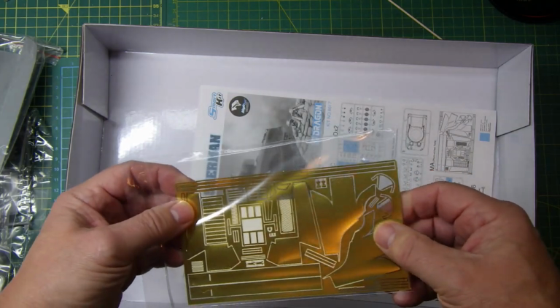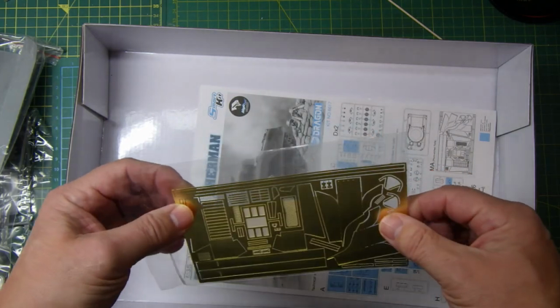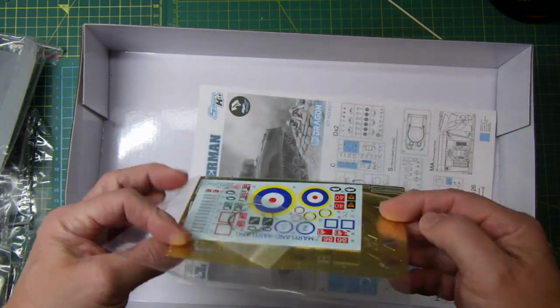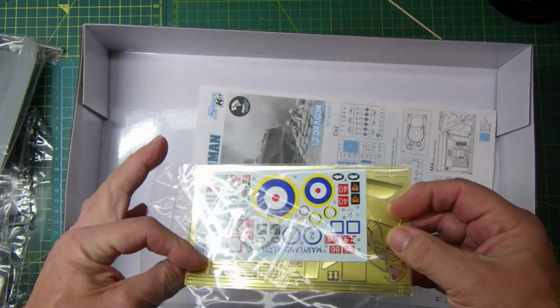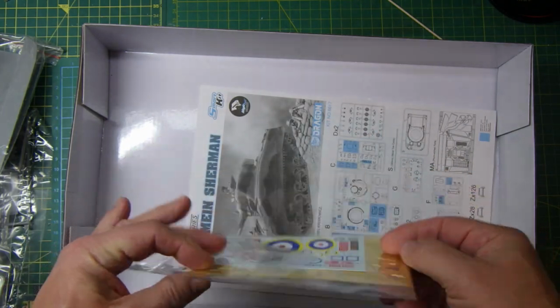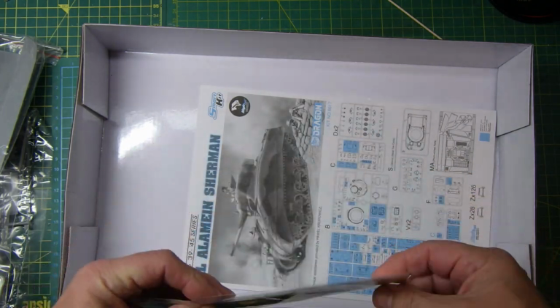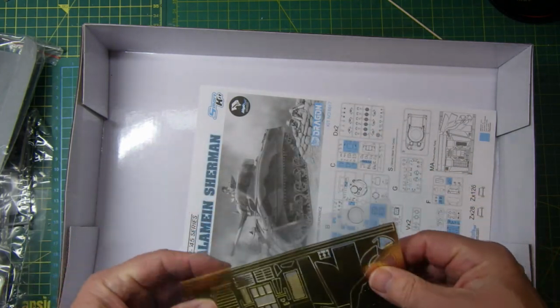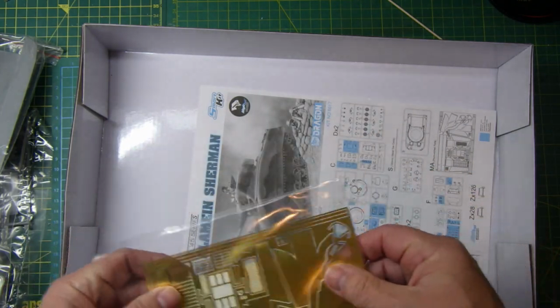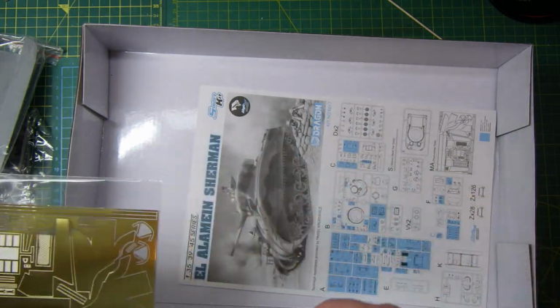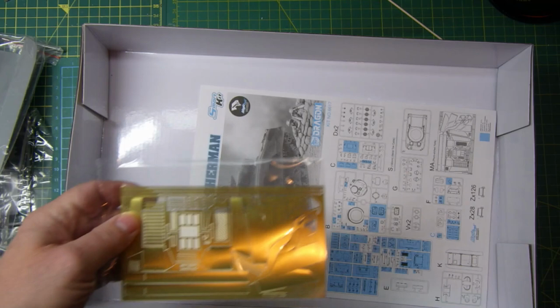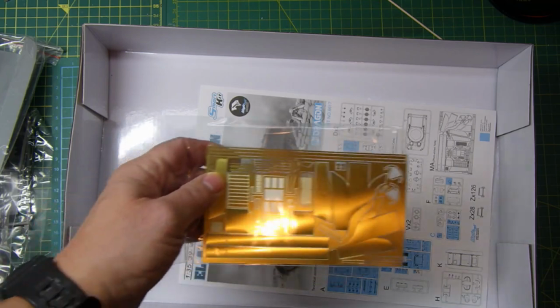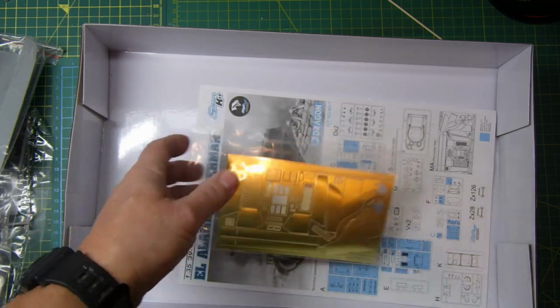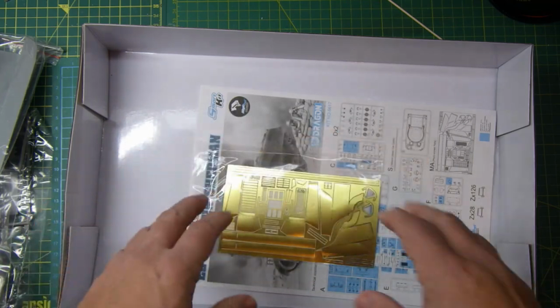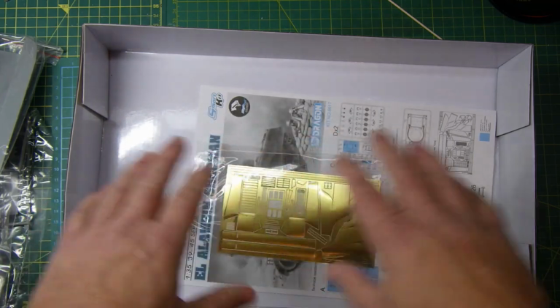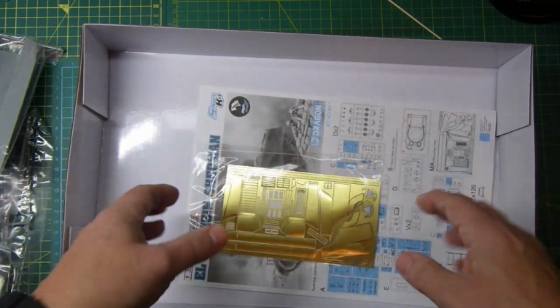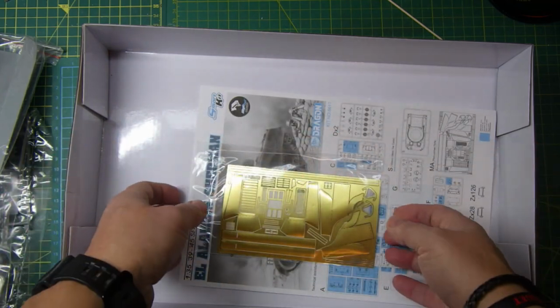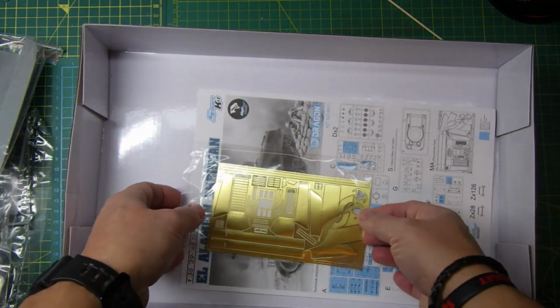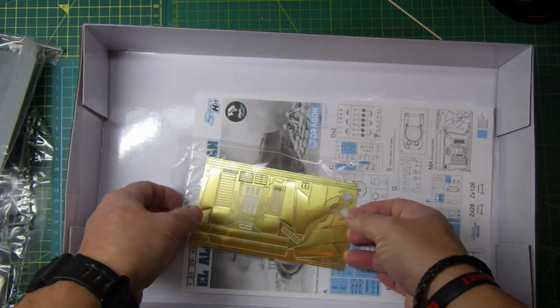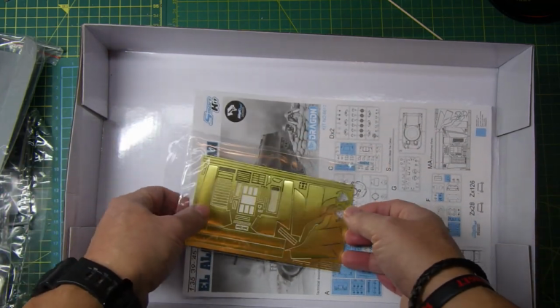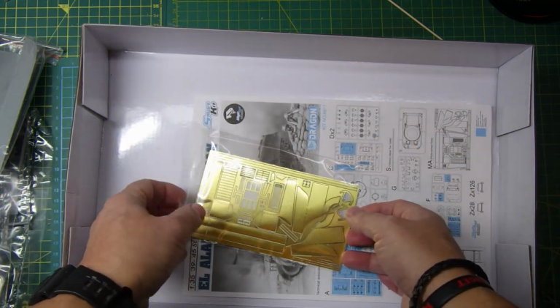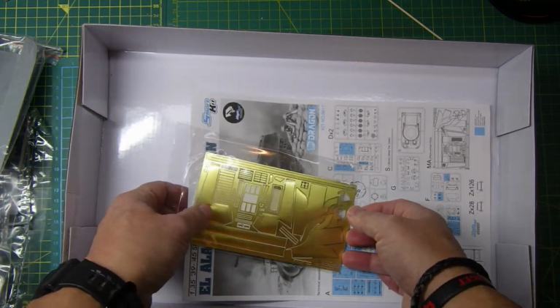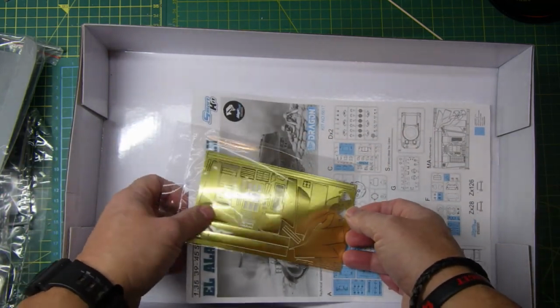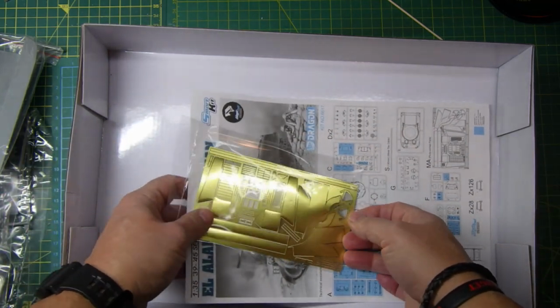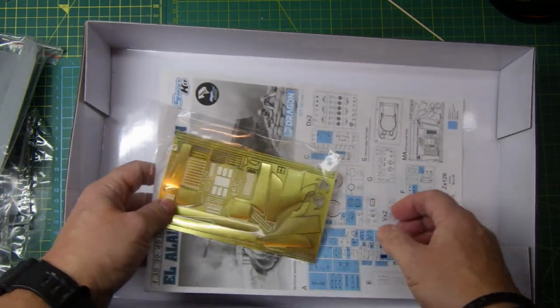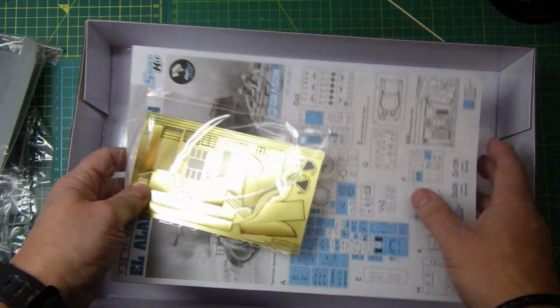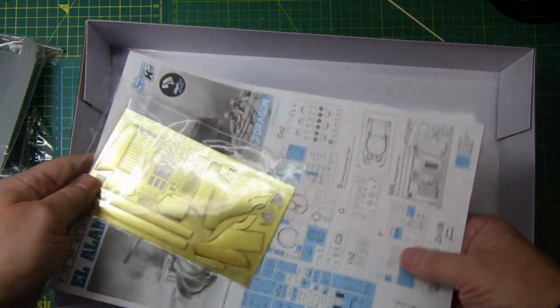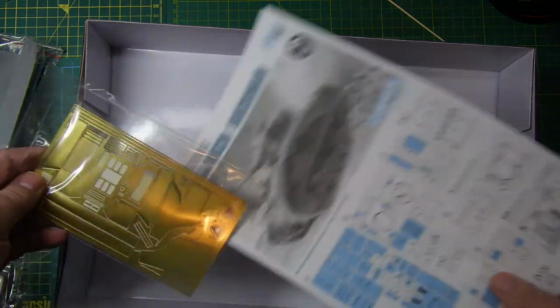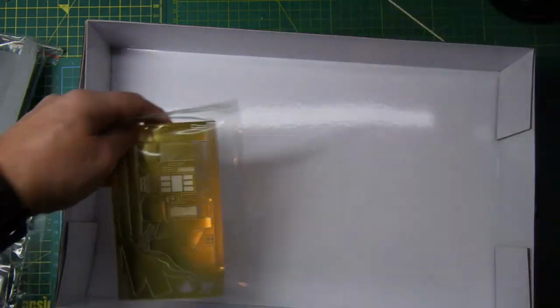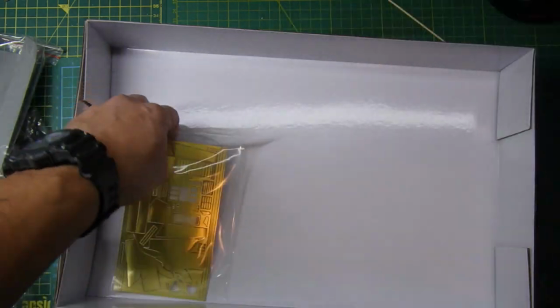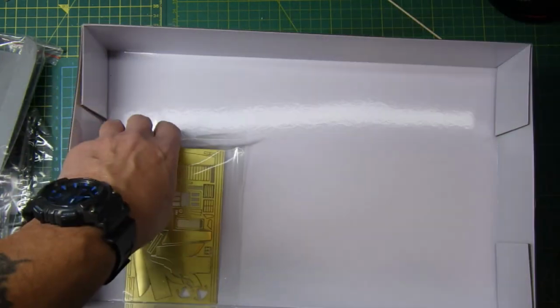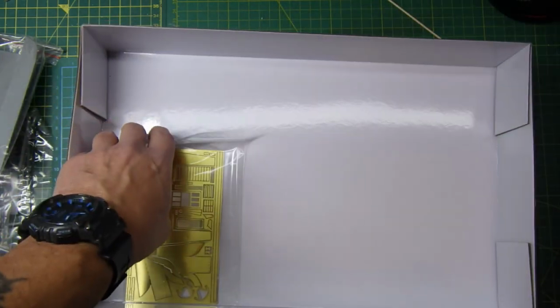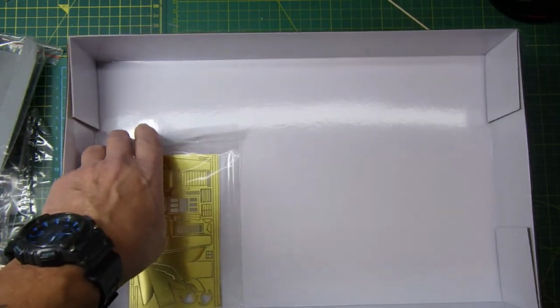And then we've got a set of photo etch for the side skirts and all of that stuff, which is what they said on the box - really cool. I'm going to get everything back in the box and then we'll have a look at the instructions.